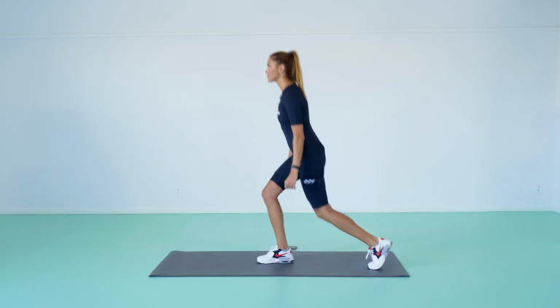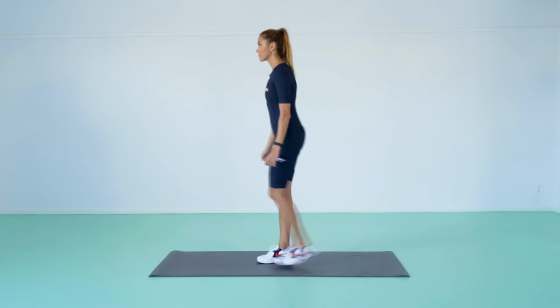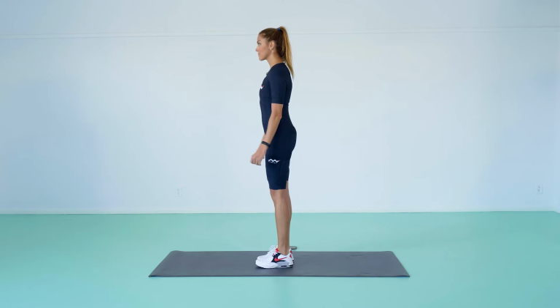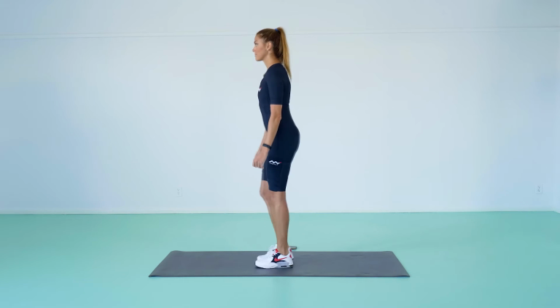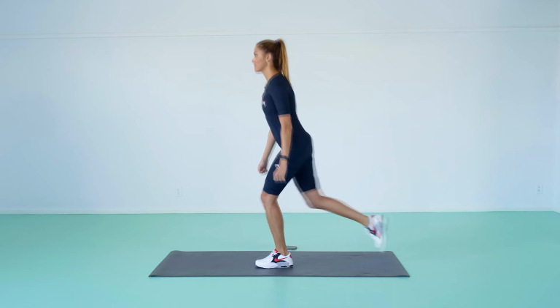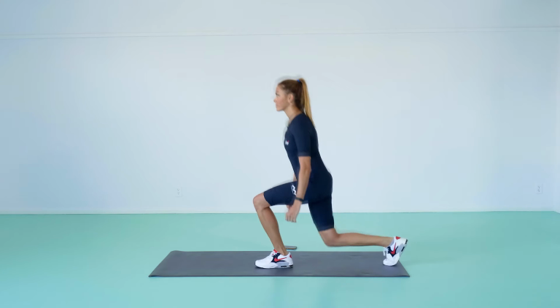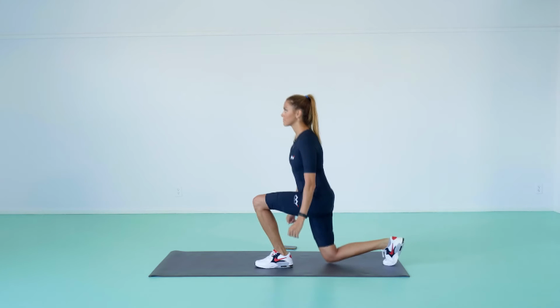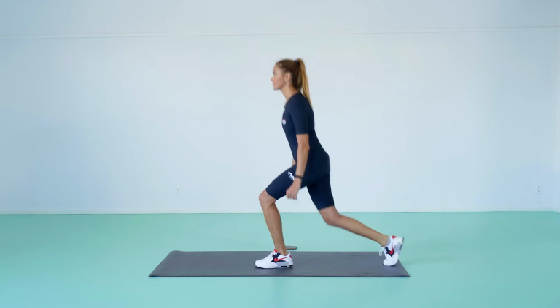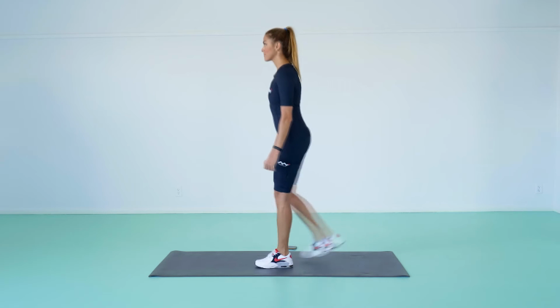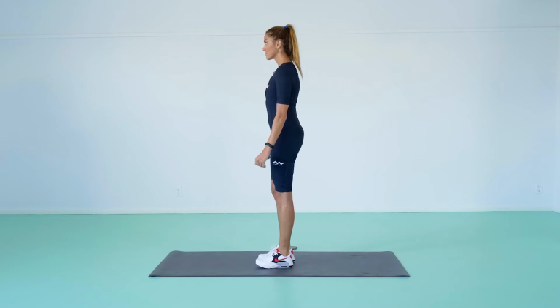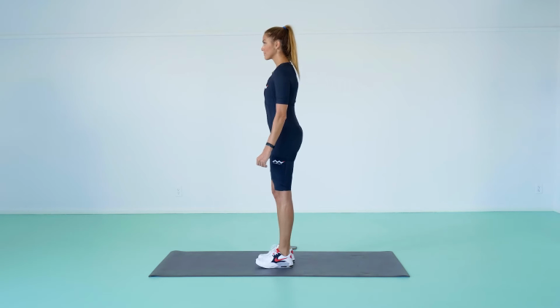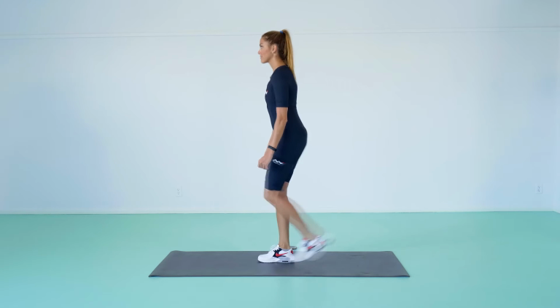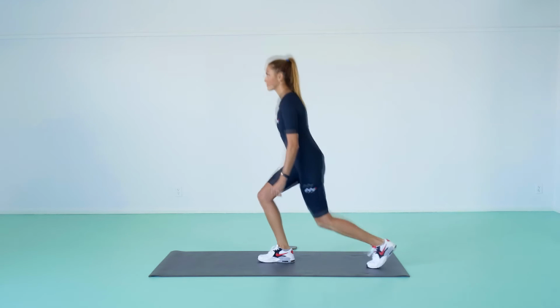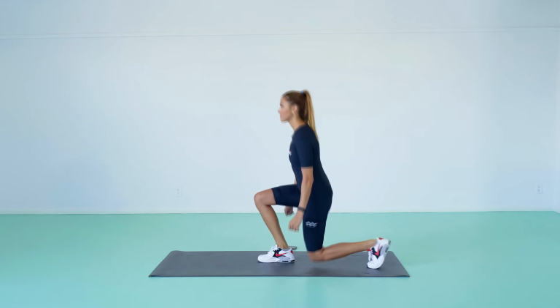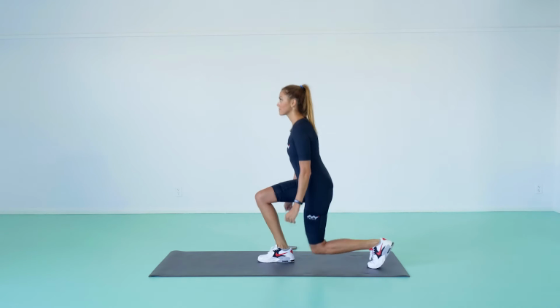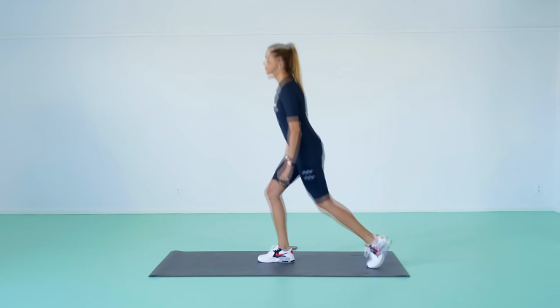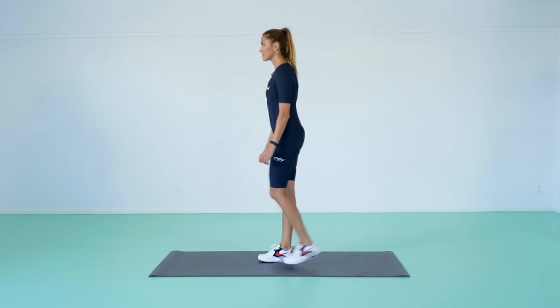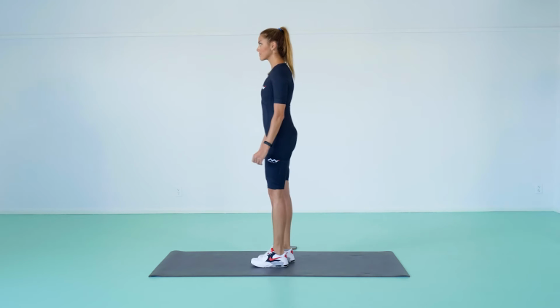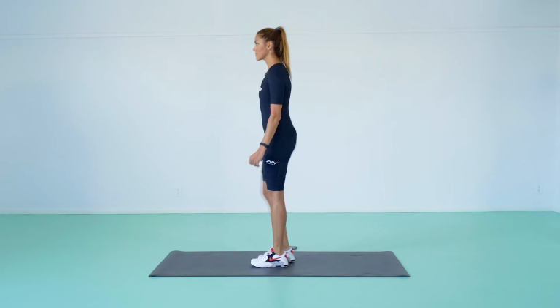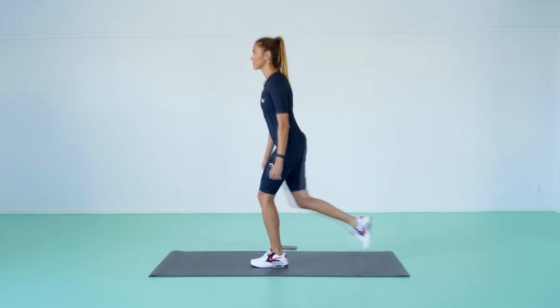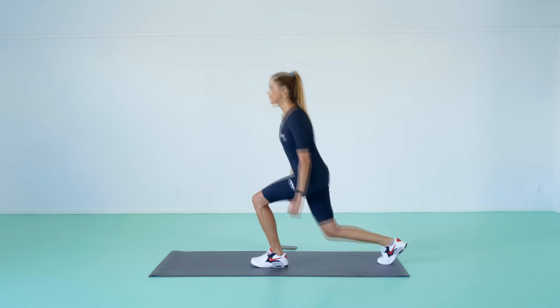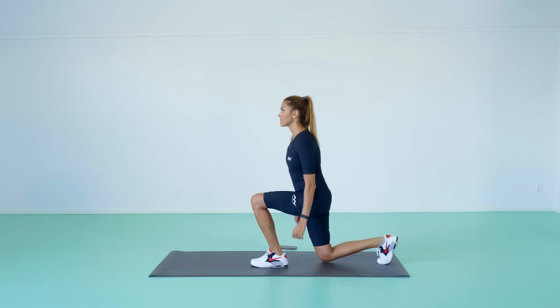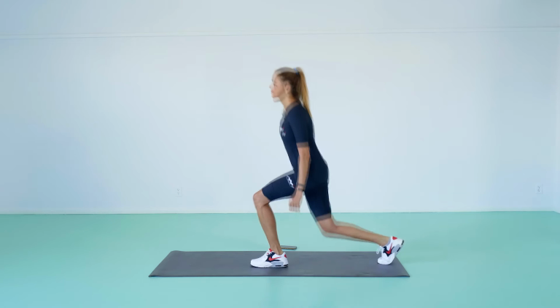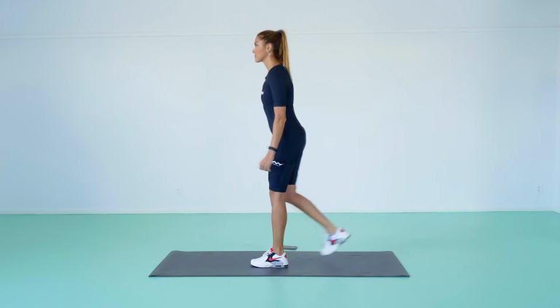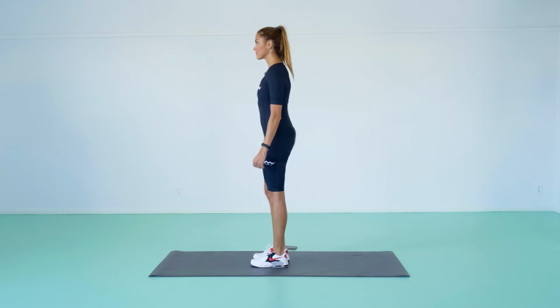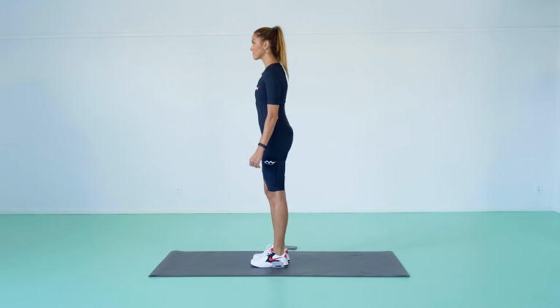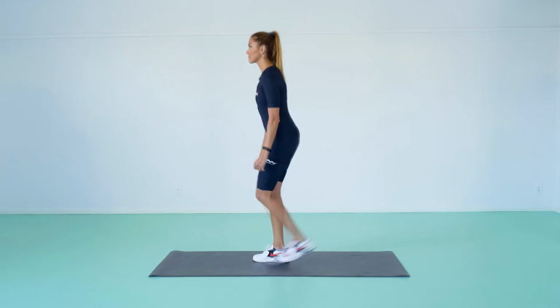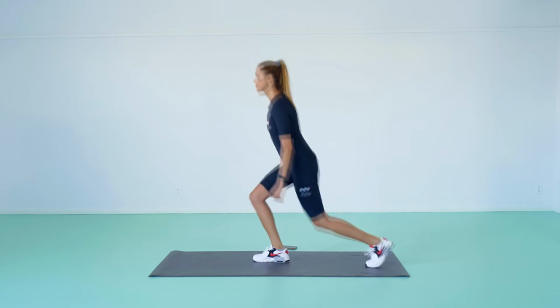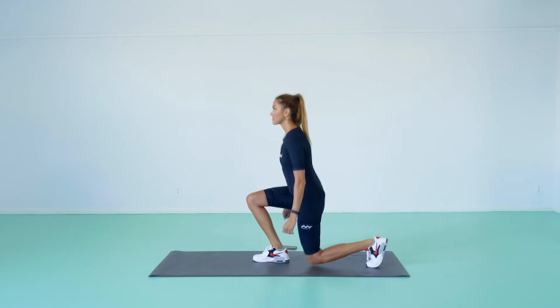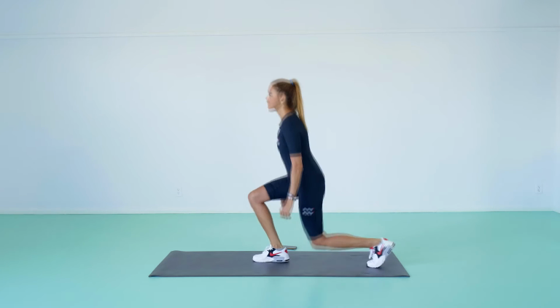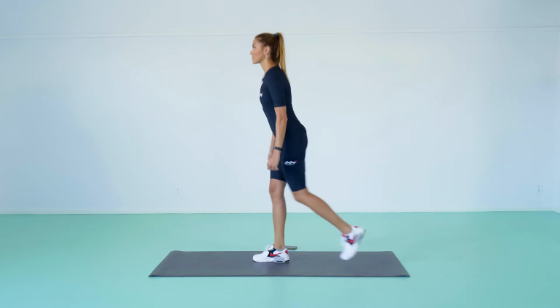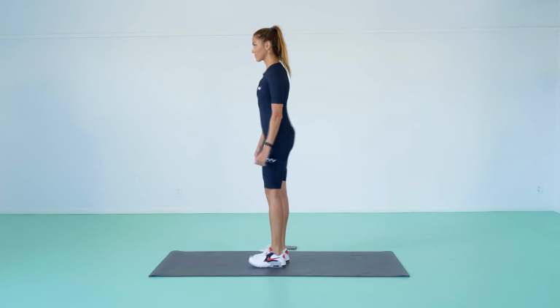Lower your hips until your left thigh is parallel to the floor and your right knee is close to, but not touching, the floor. Pause for 2 seconds. Then press your left heel into the floor and contract your quads and hamstrings to return to the starting position.